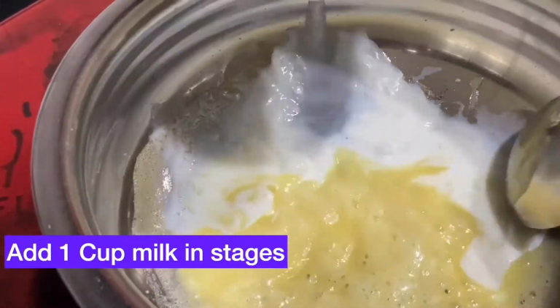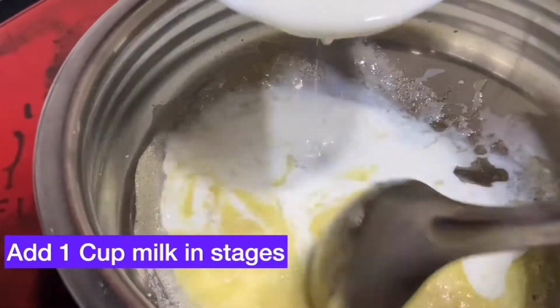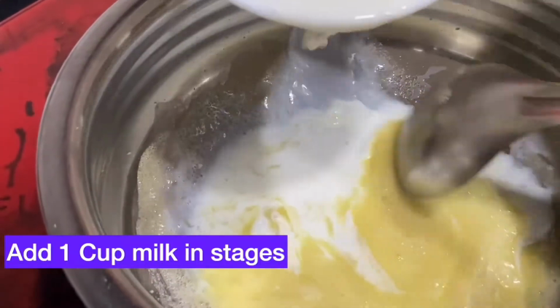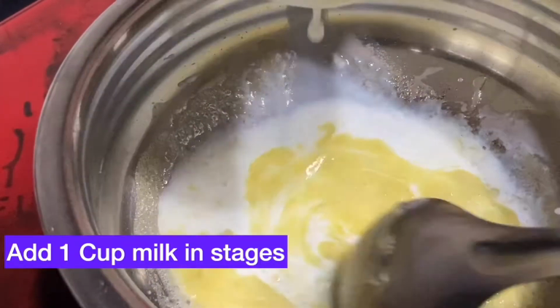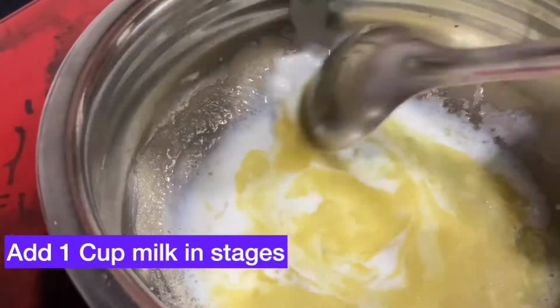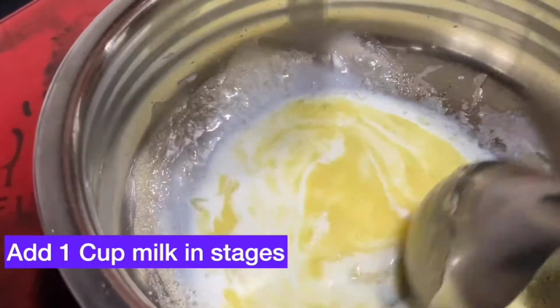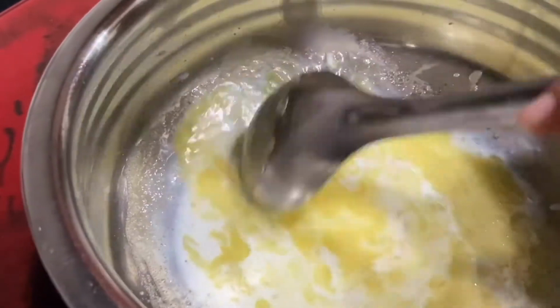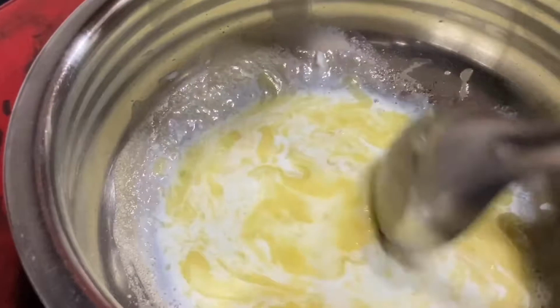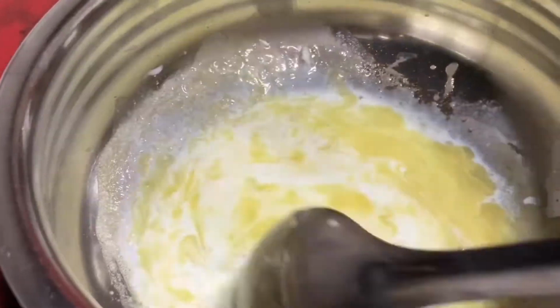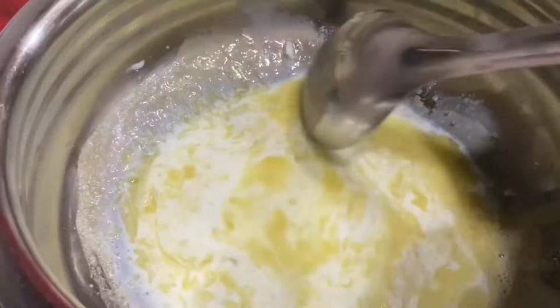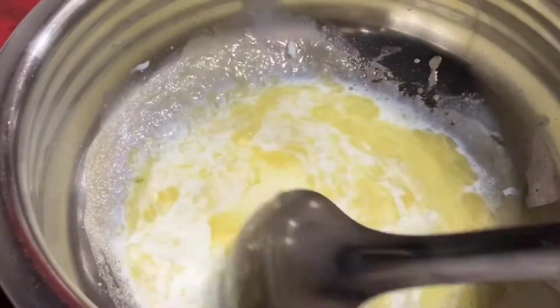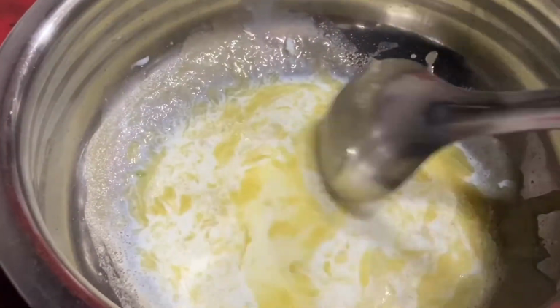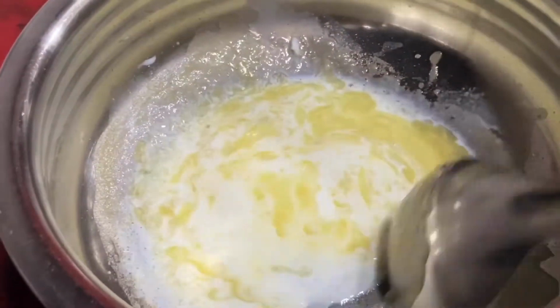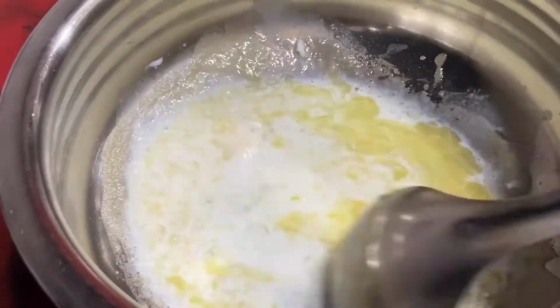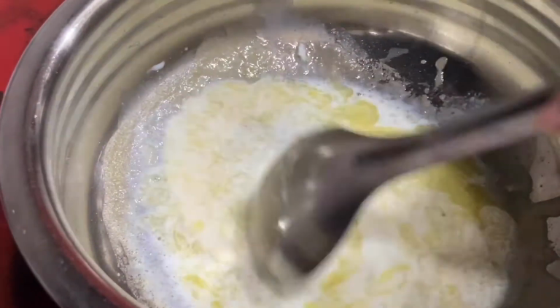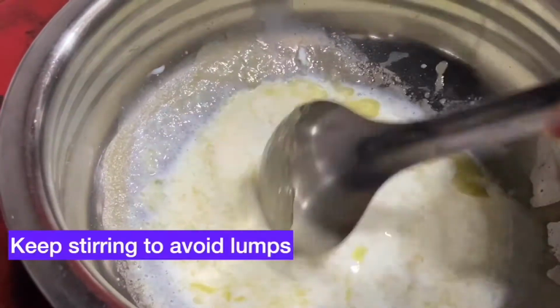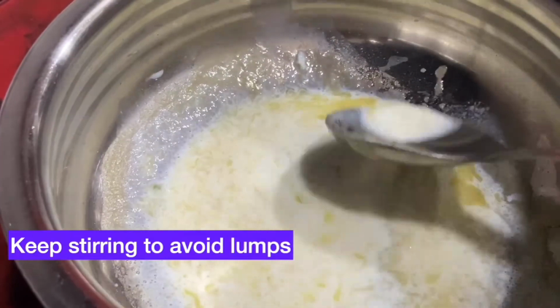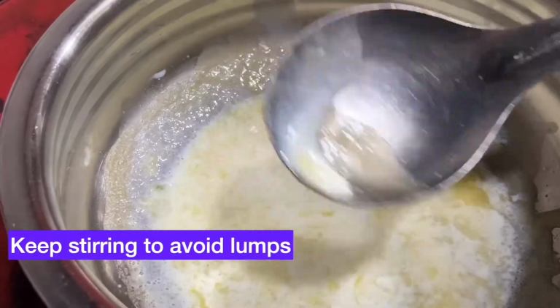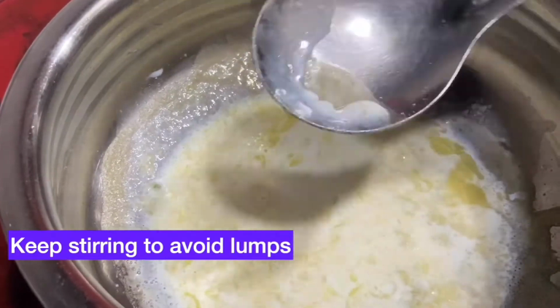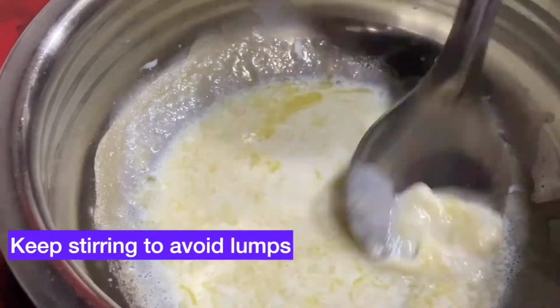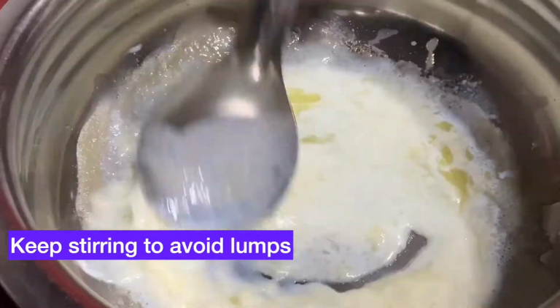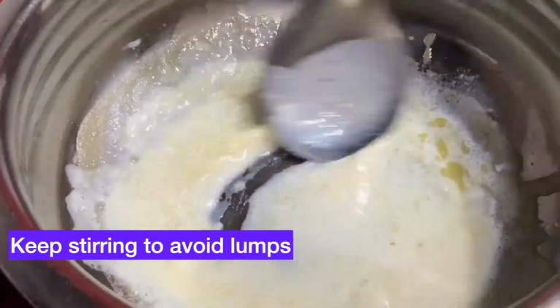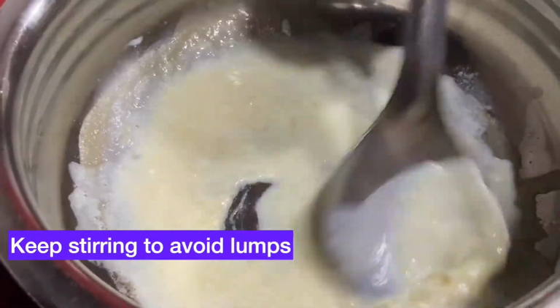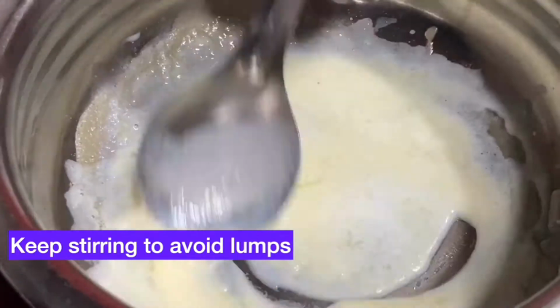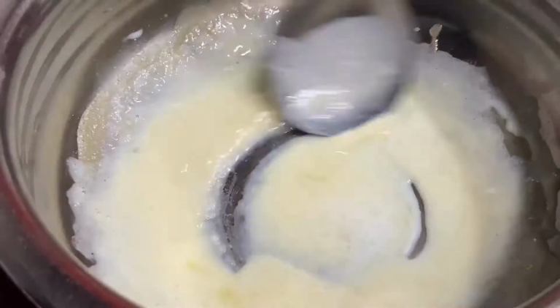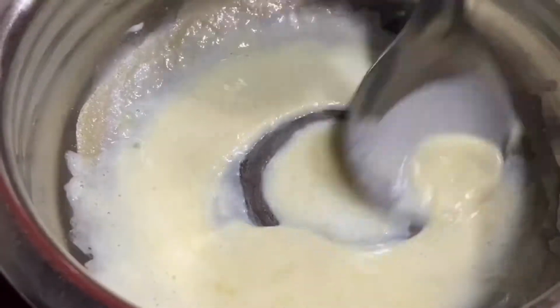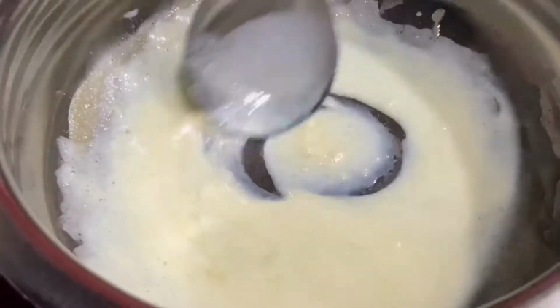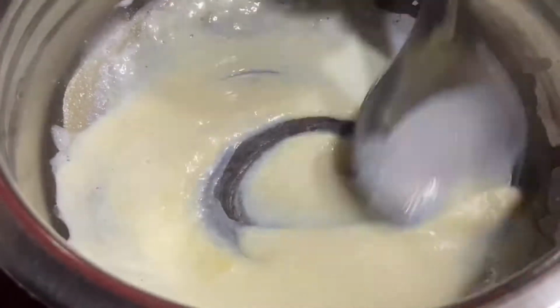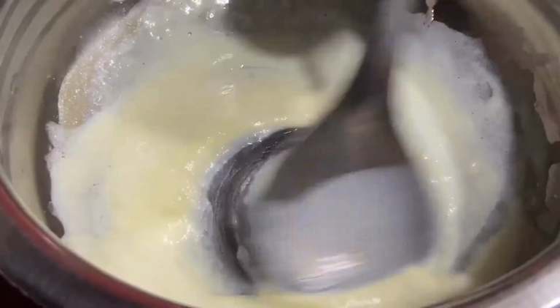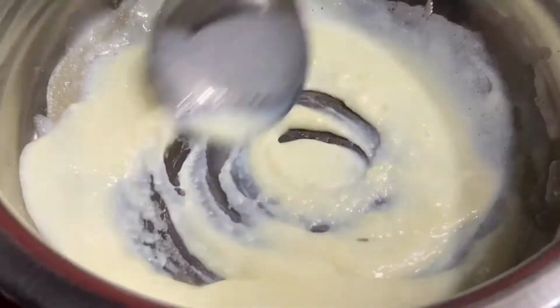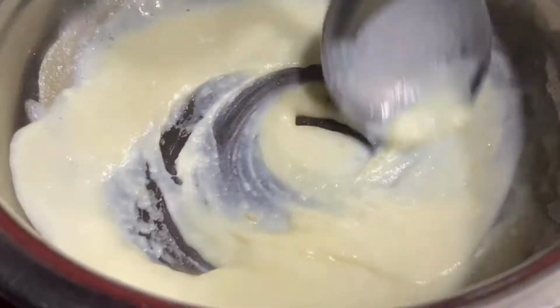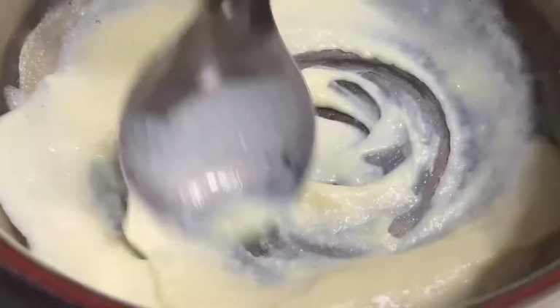Once the flour has been roasted properly, add 1 cup of milk in parts just to avoid lumps in our cheese sauce. Keep stirring it or the flour will stick to the pan and there will be lumps in it.